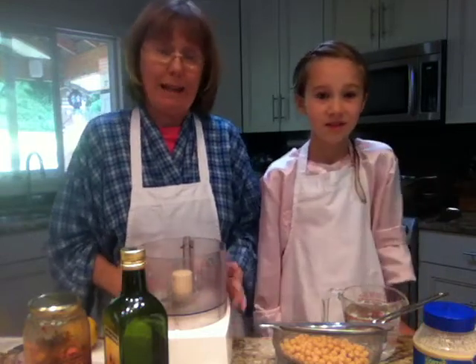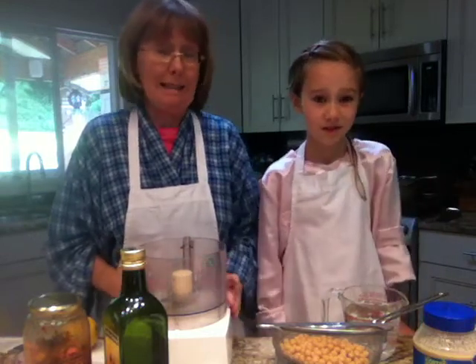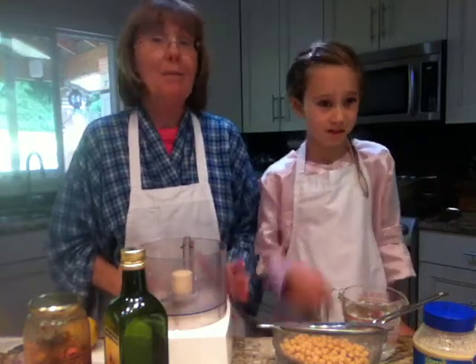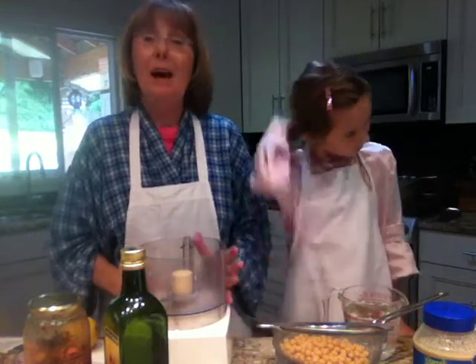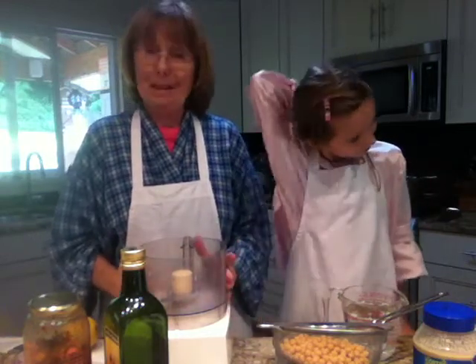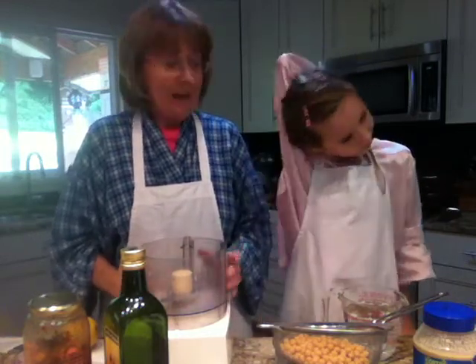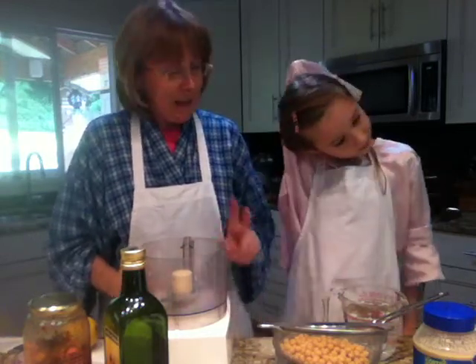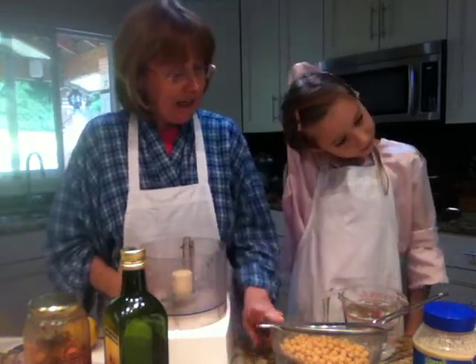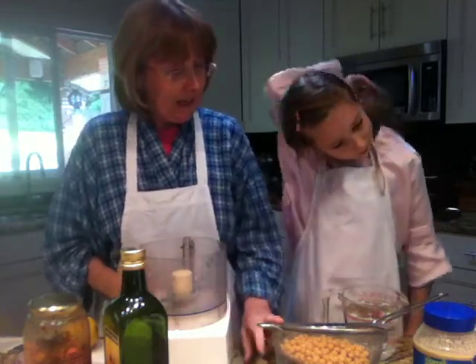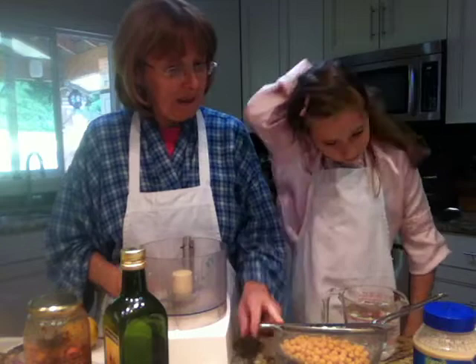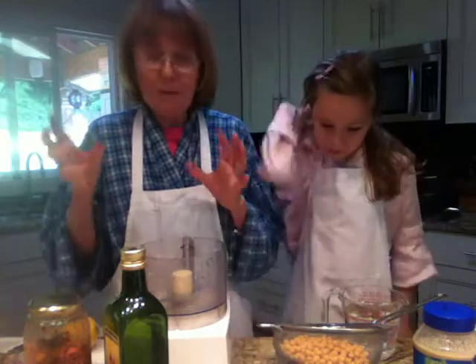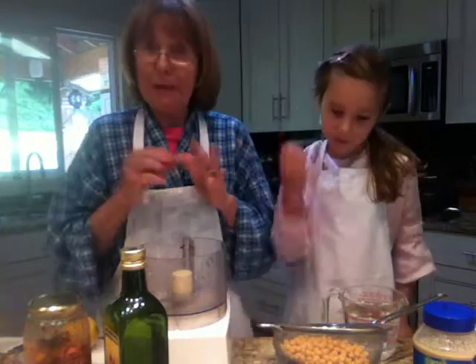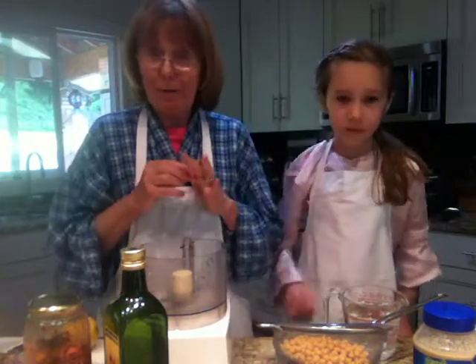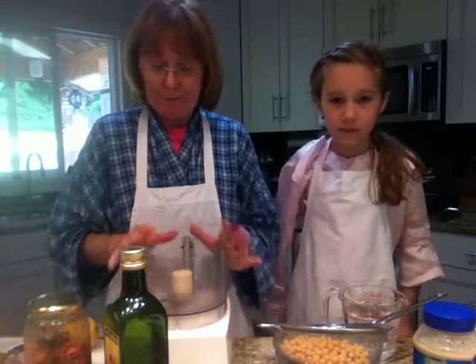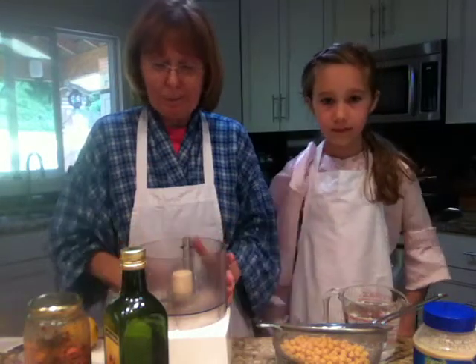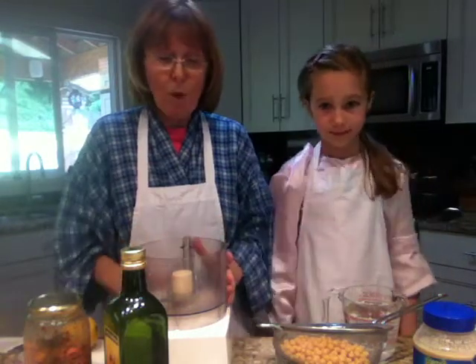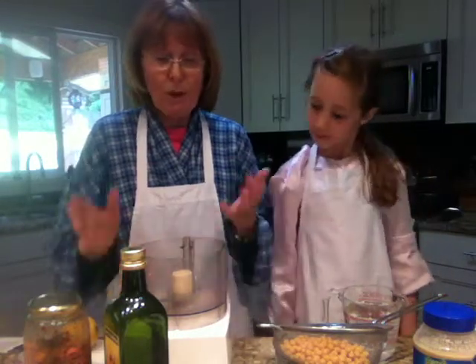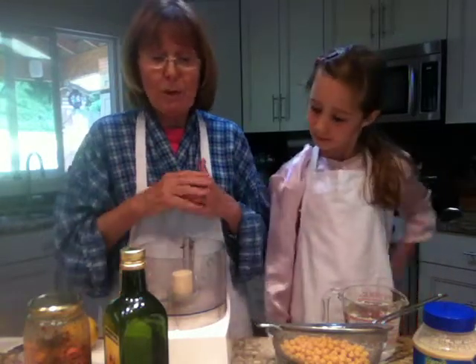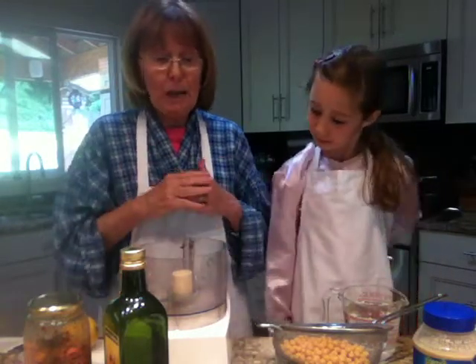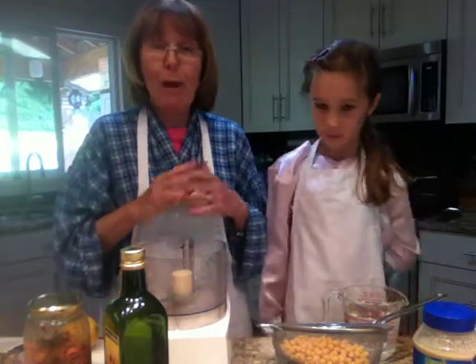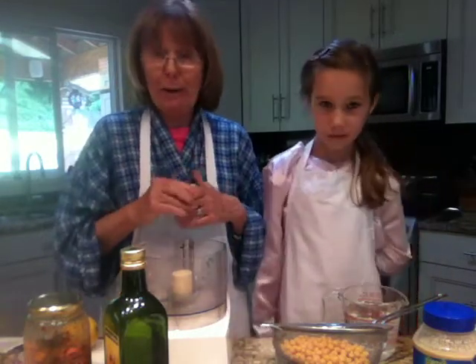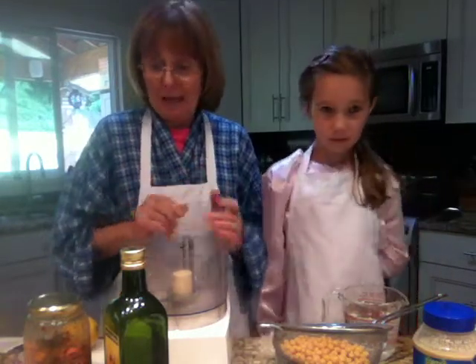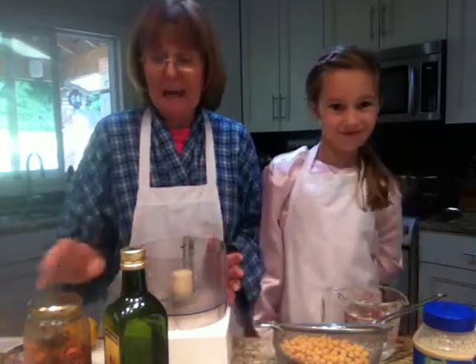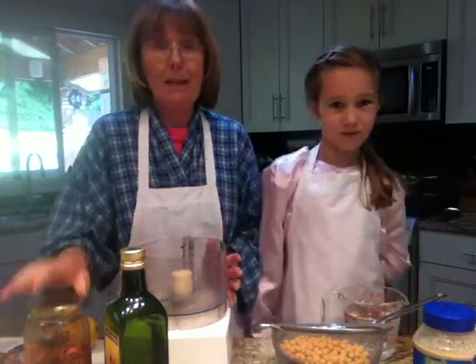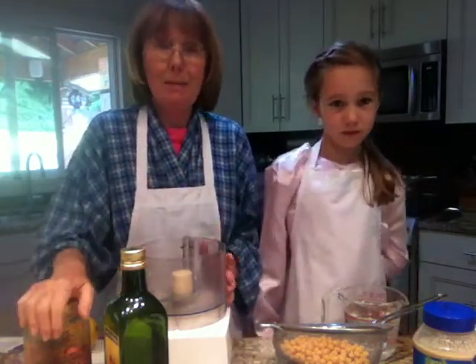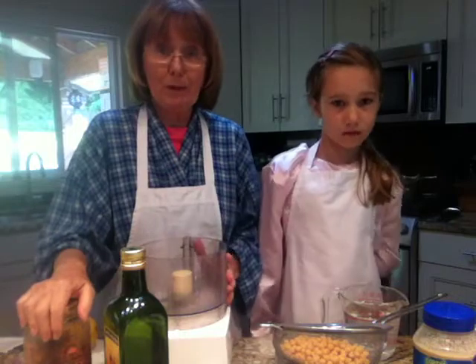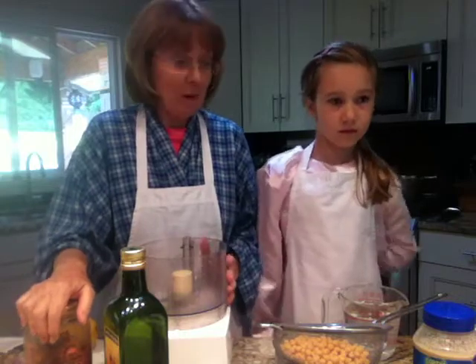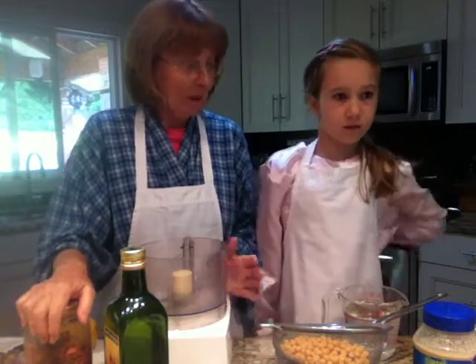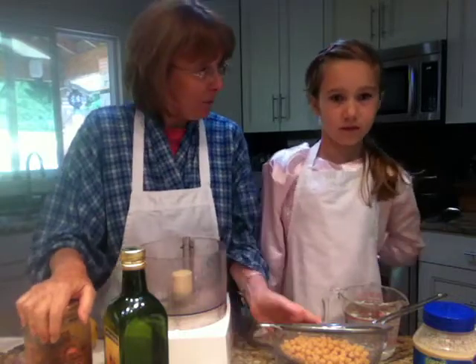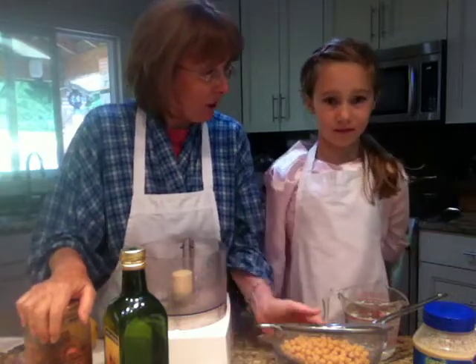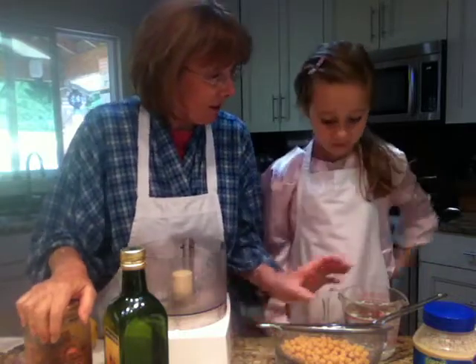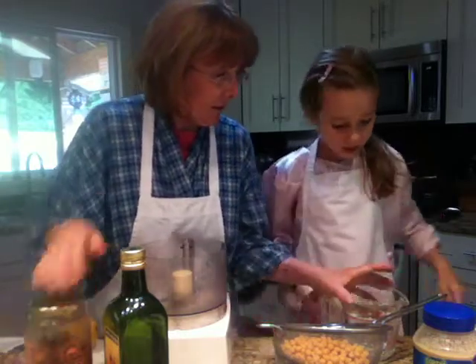We're making some hummus and today this hummus is going to be a little bit different. We're going to use red grapes and sun-dried tomatoes with our hummus. So should we get started? Yes.